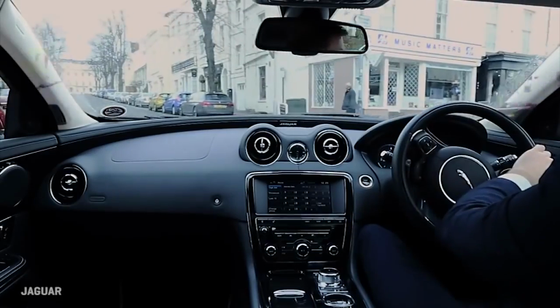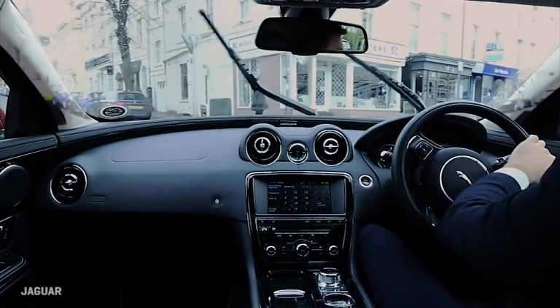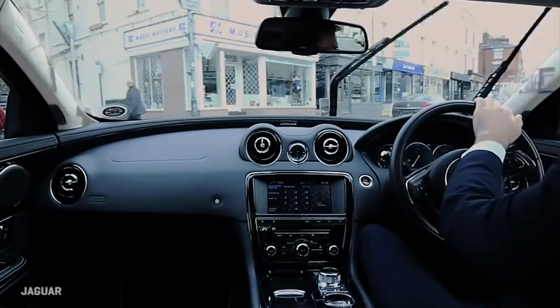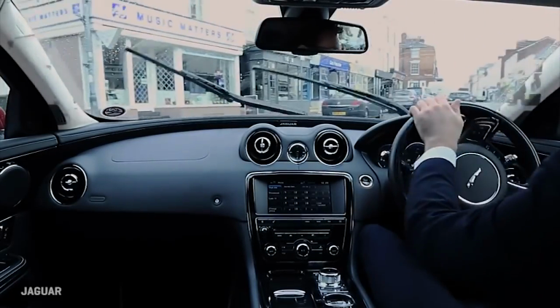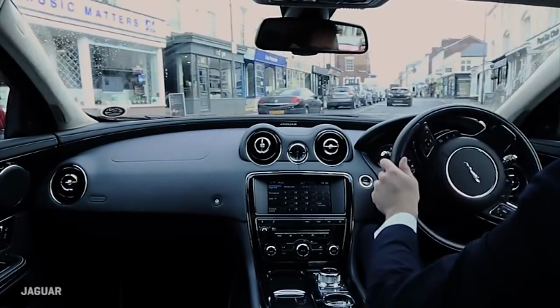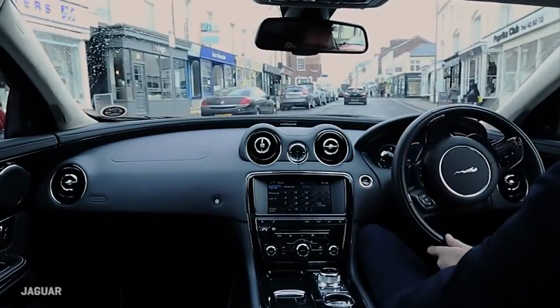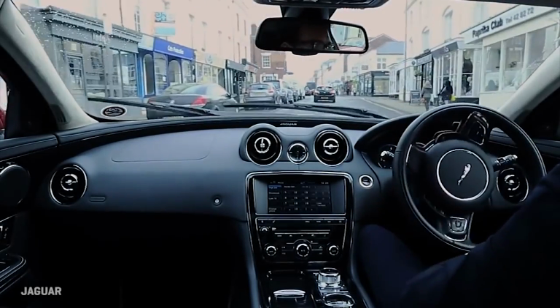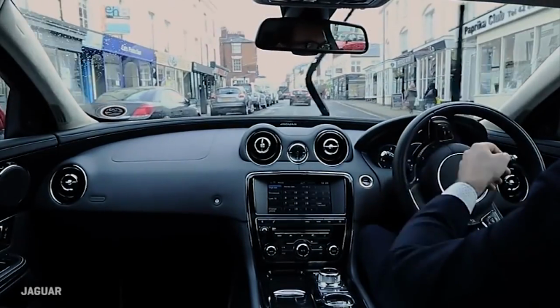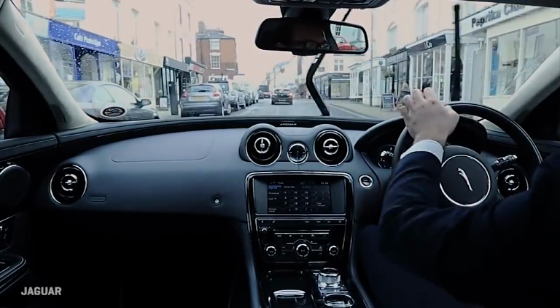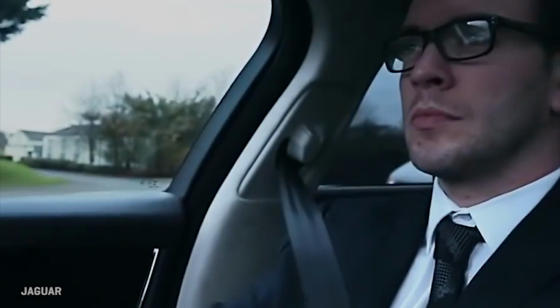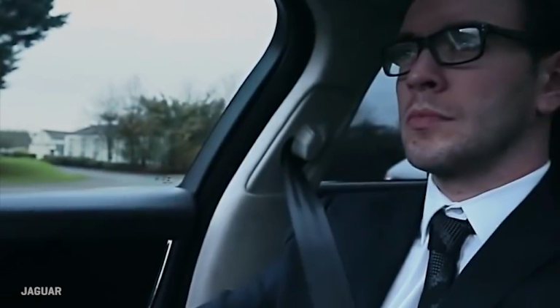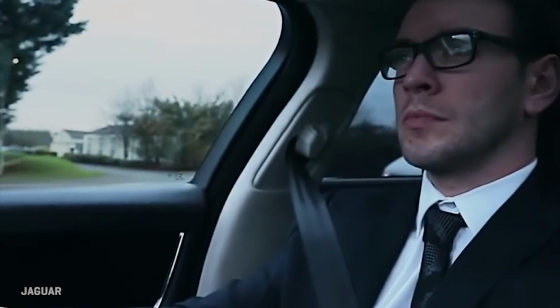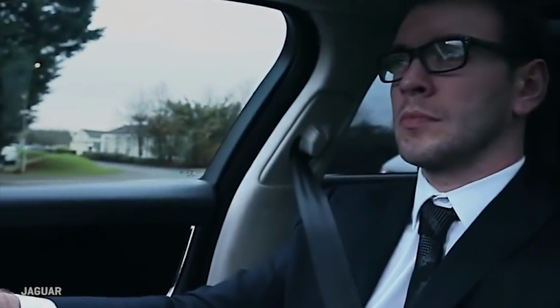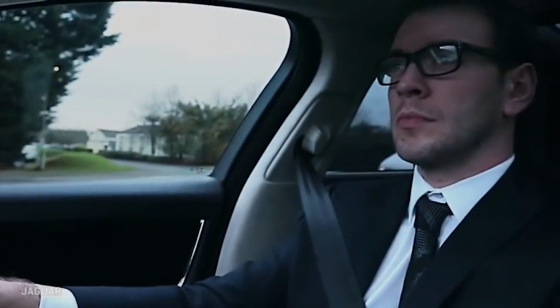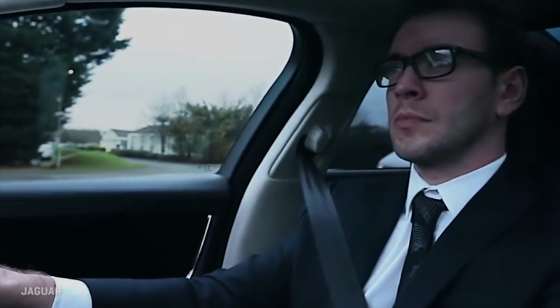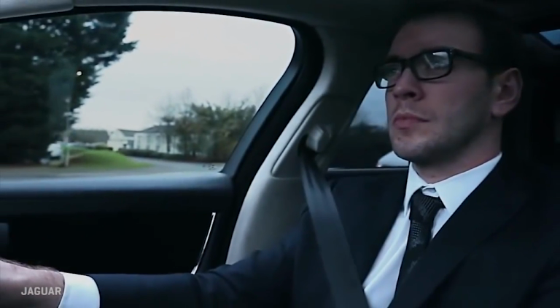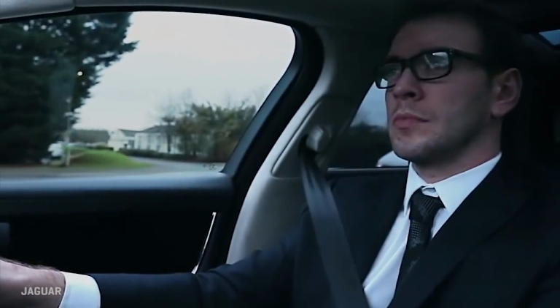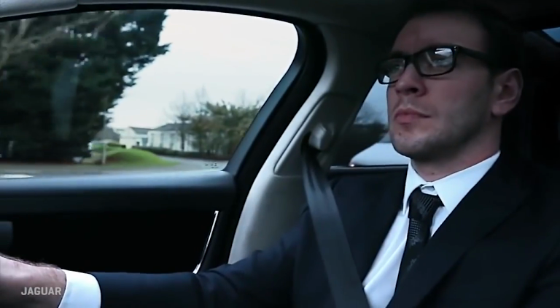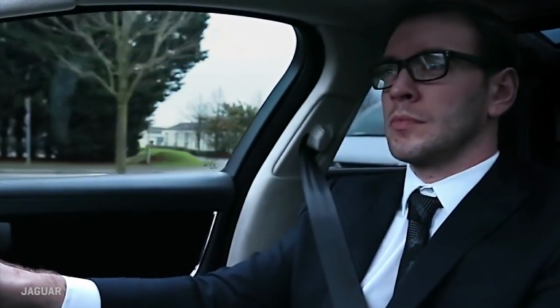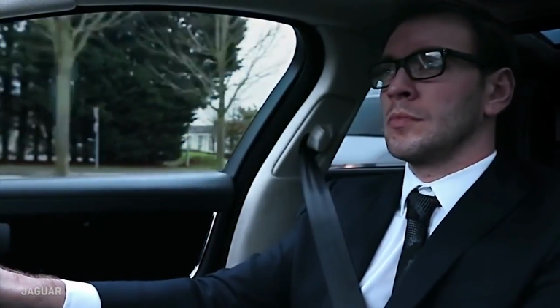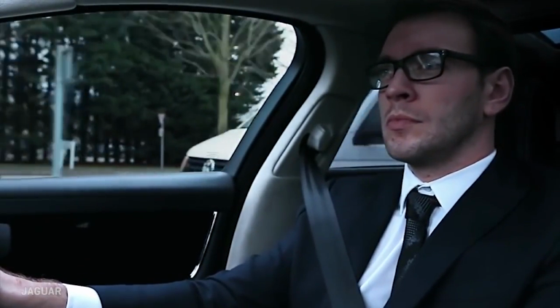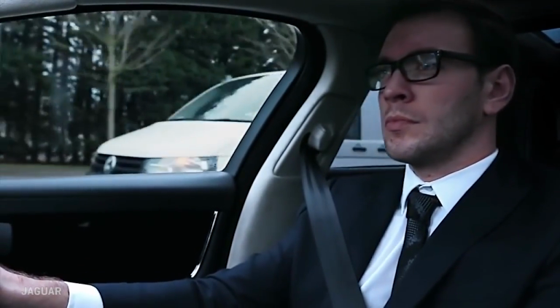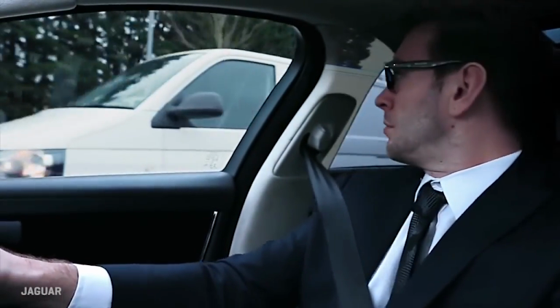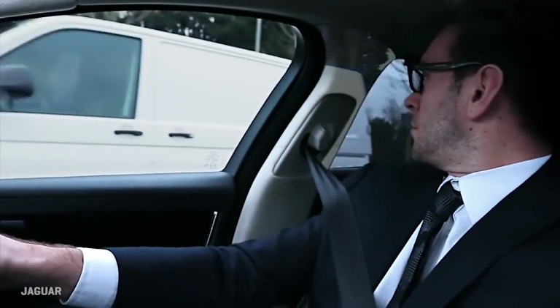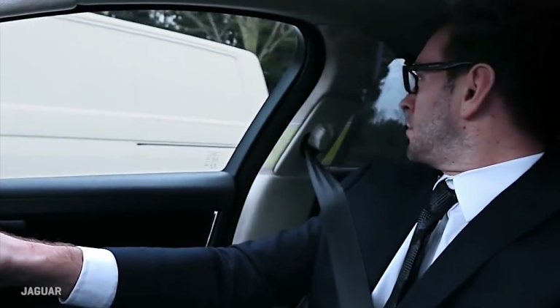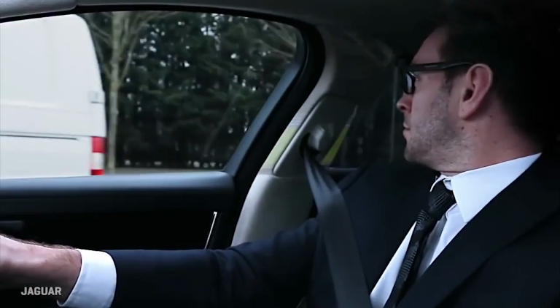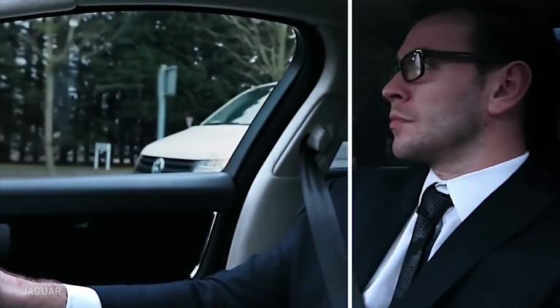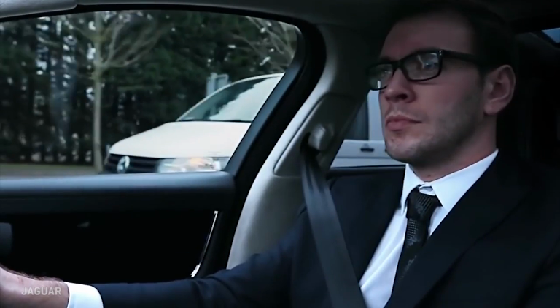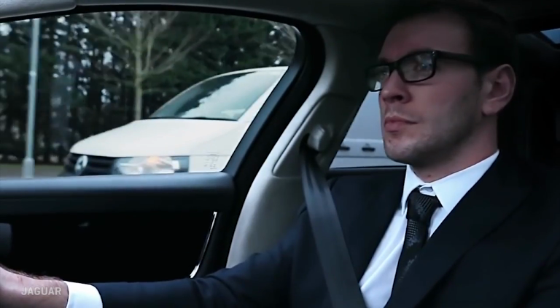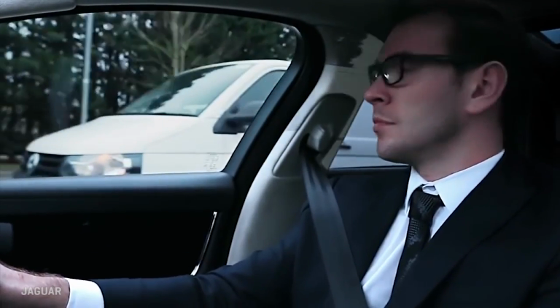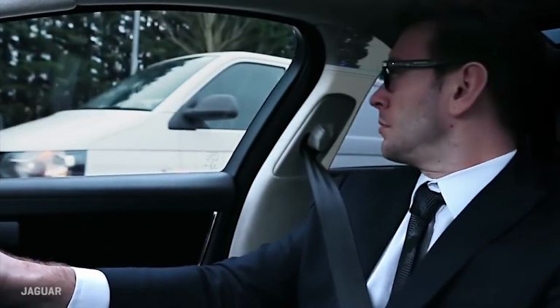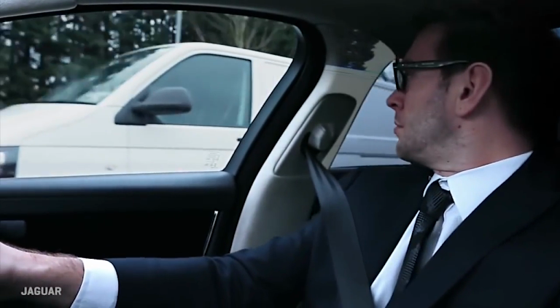Further out, Jaguar Land Rover is working on a concept of putting display technology in a car's B-pillars, making them virtually transparent so you can see over to where a car alongside might otherwise hide.